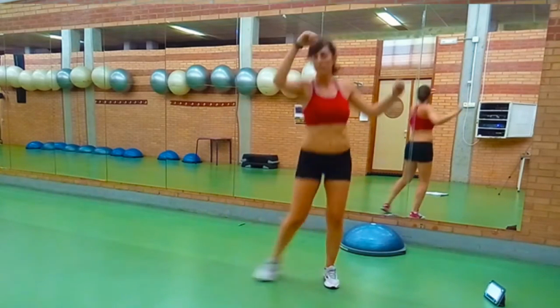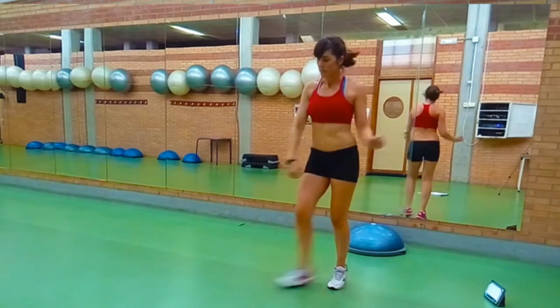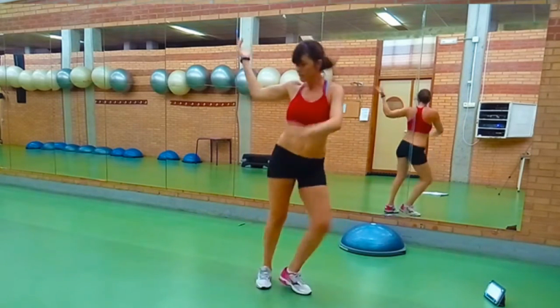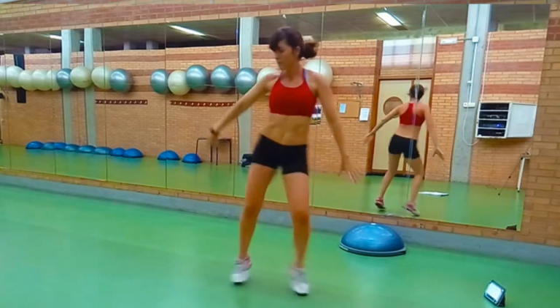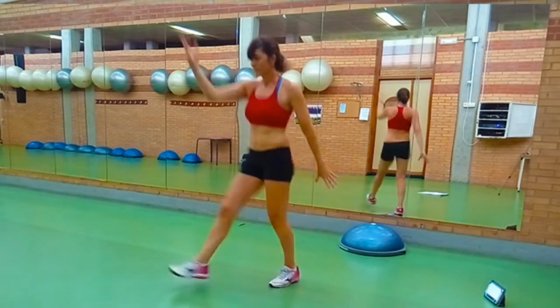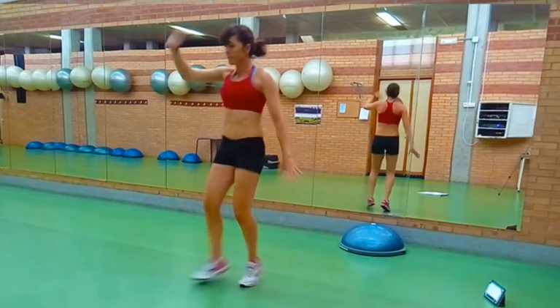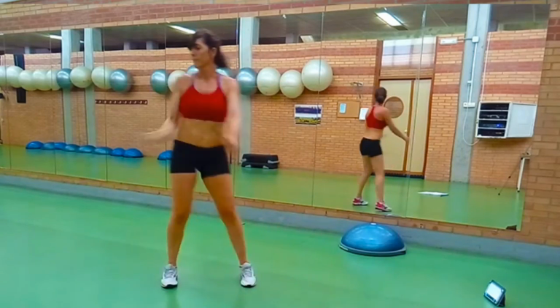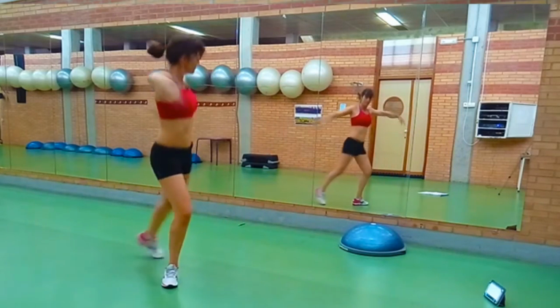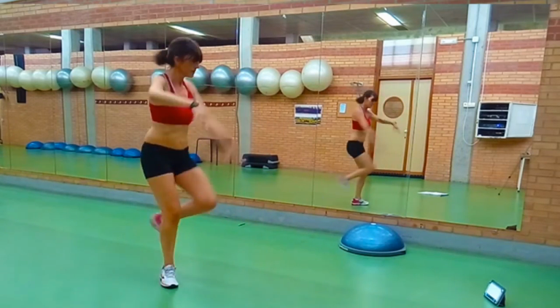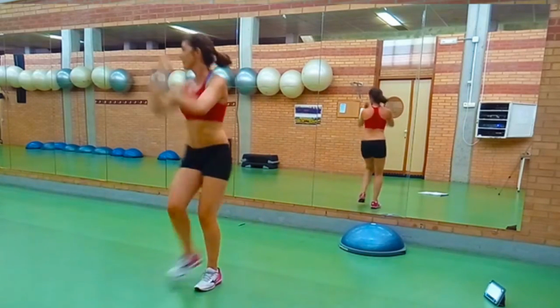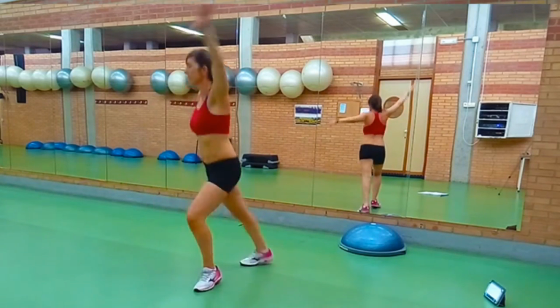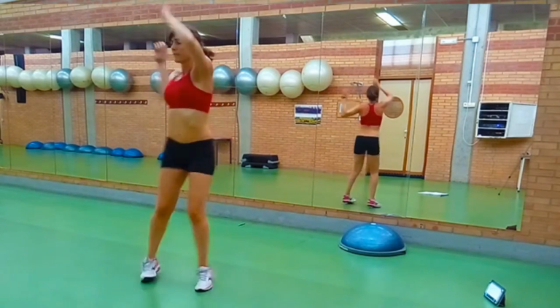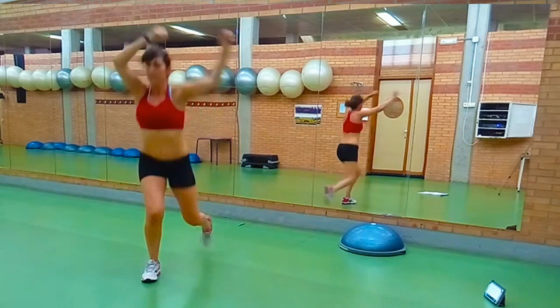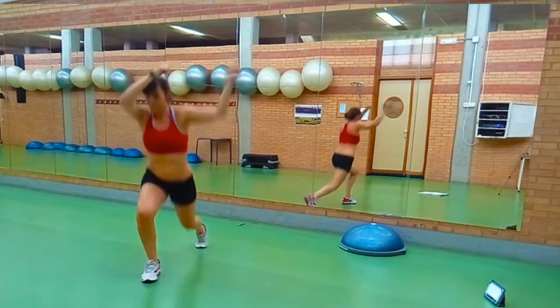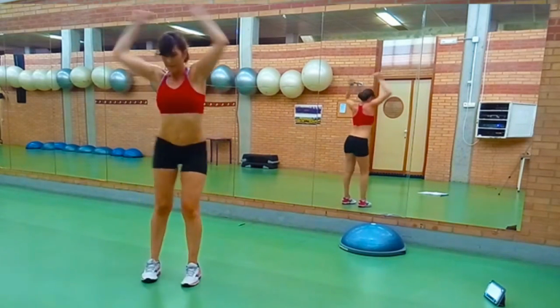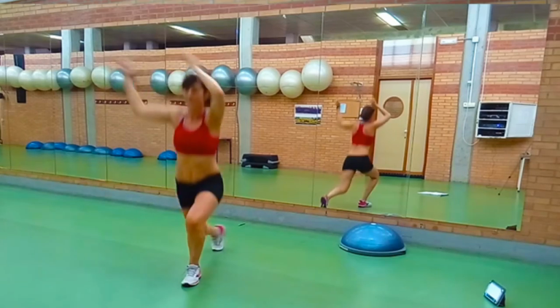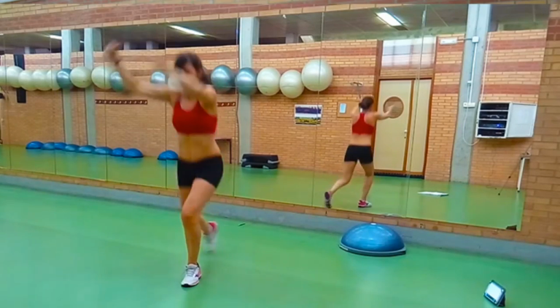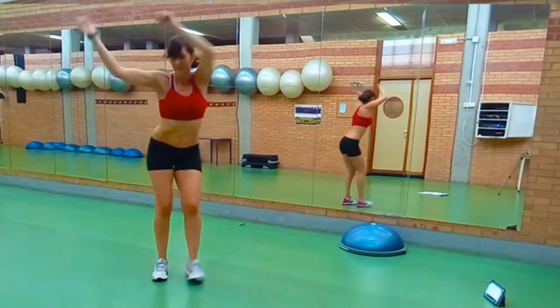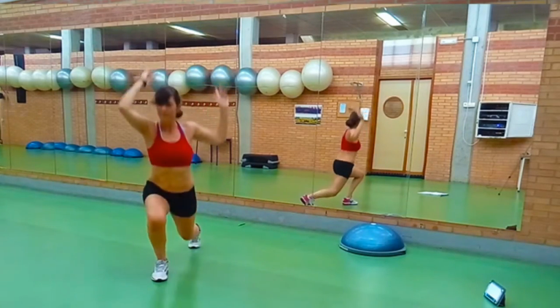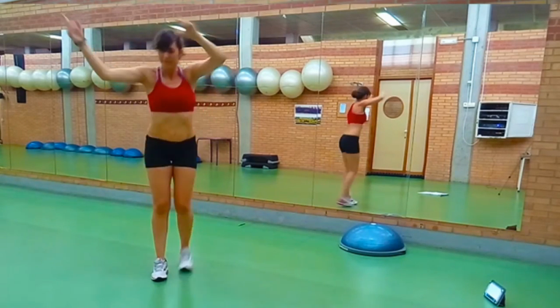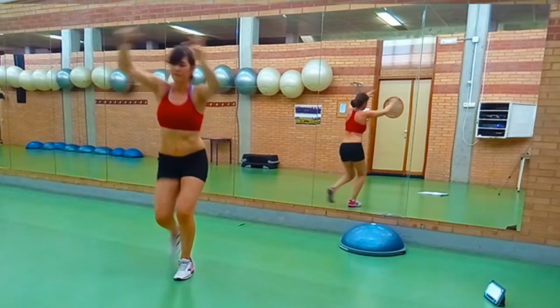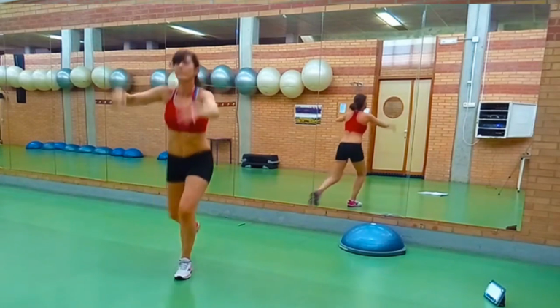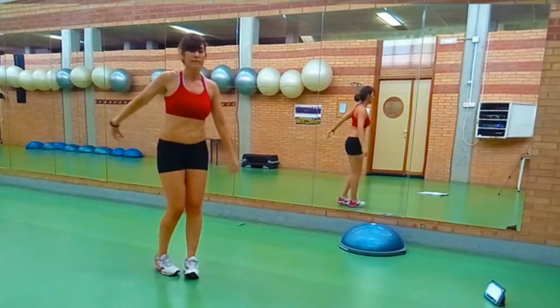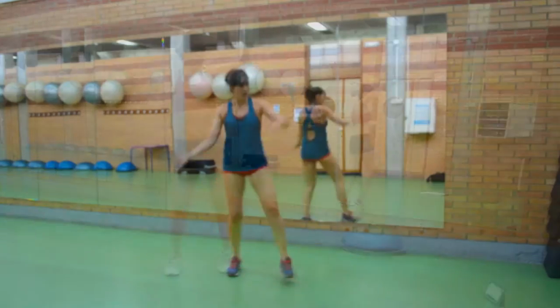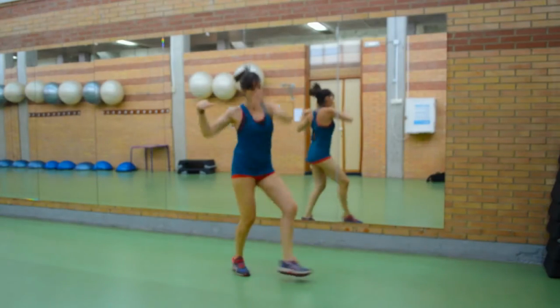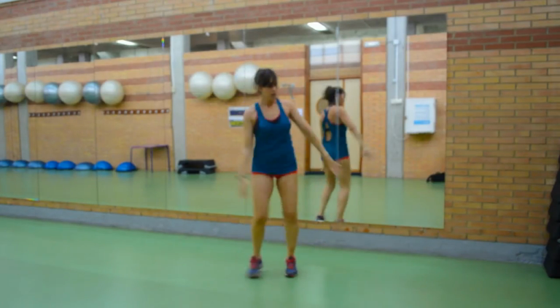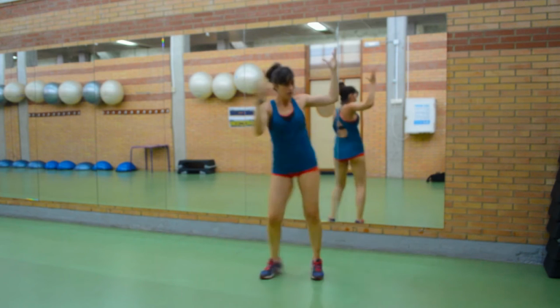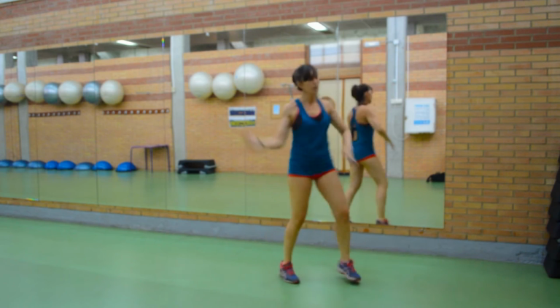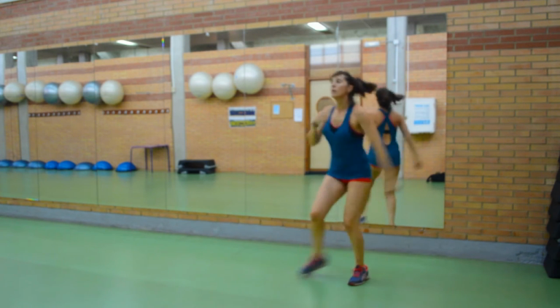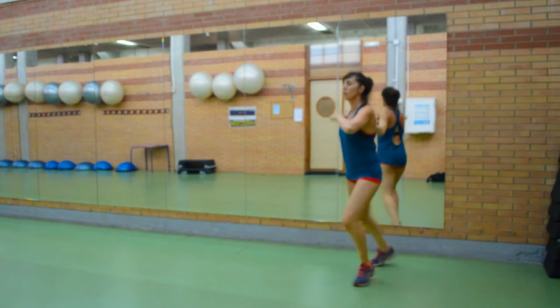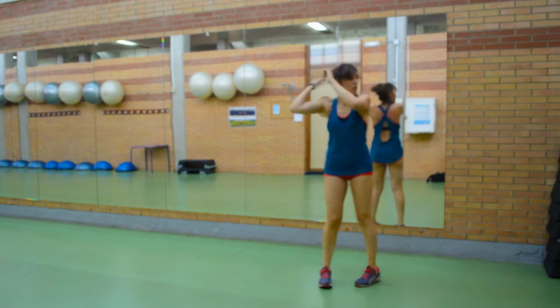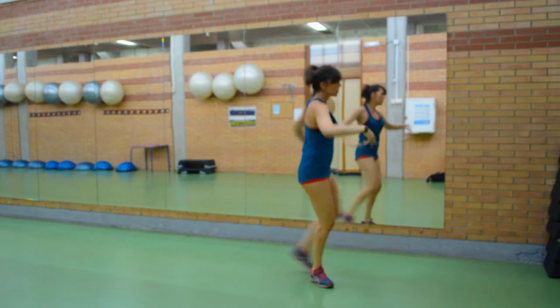Pequeños toques hacia la derecha, 4. Toque atrás, toque atrás 2 y zancada atrás 4. Baja mucho para trabajar bien las piernas. 4 toquecitos moviendo cadera, toque atrás y 4 zancadas otra vez.